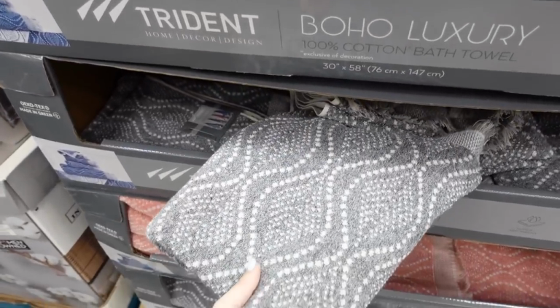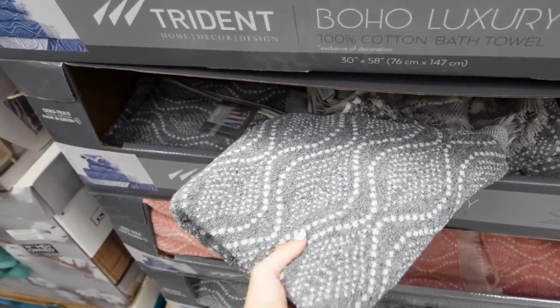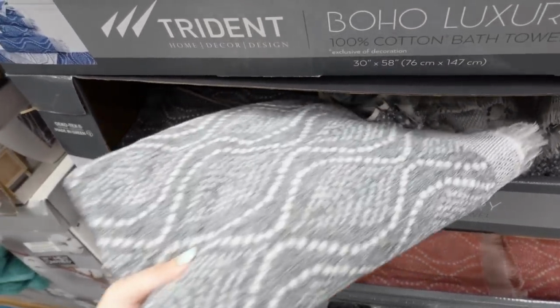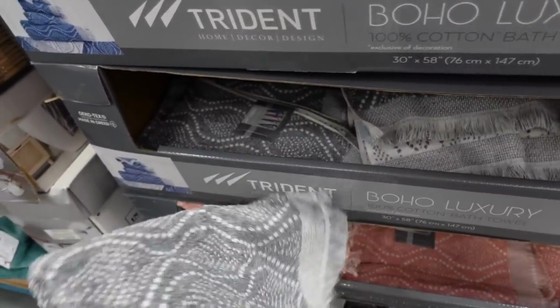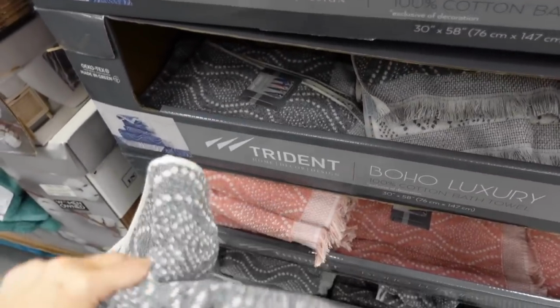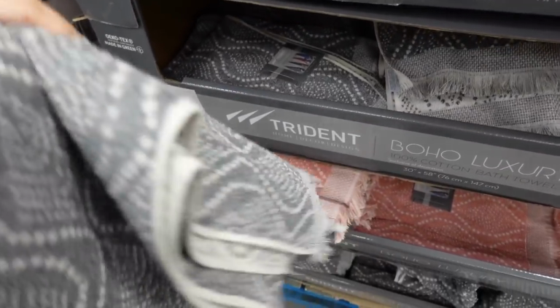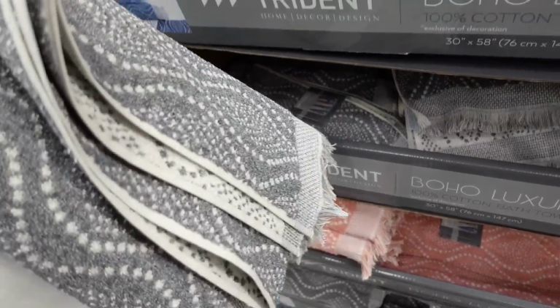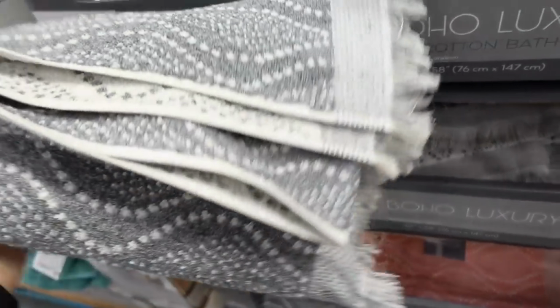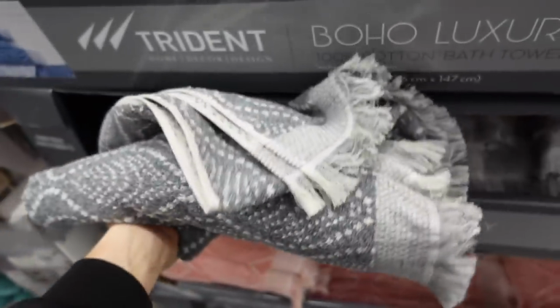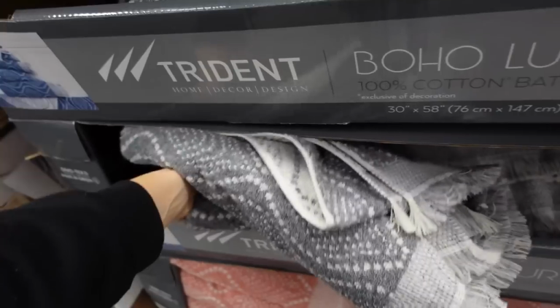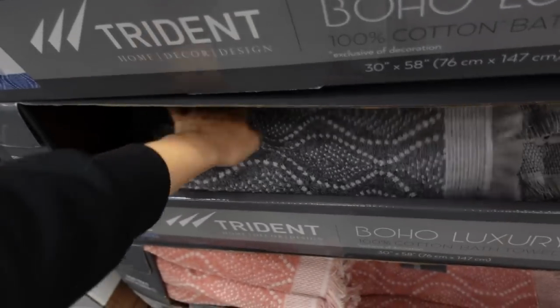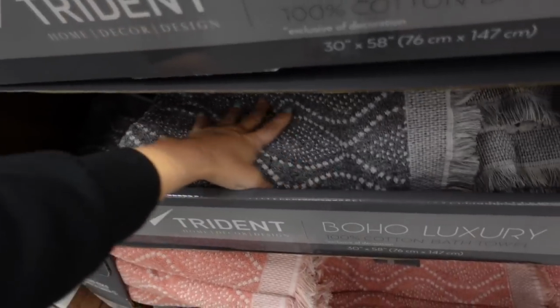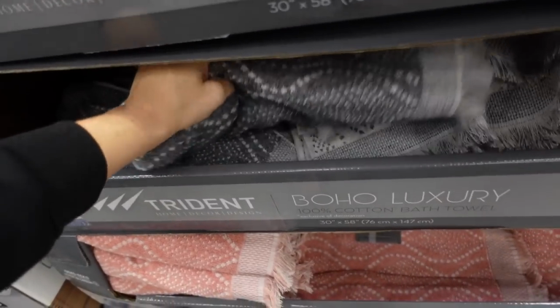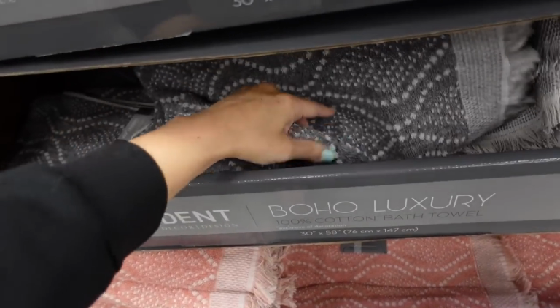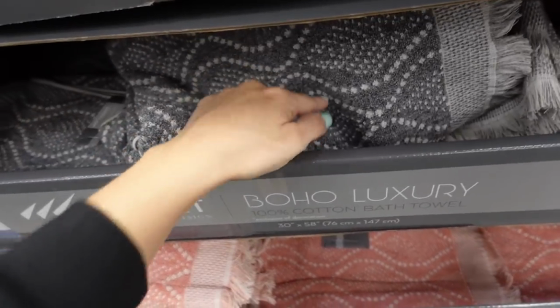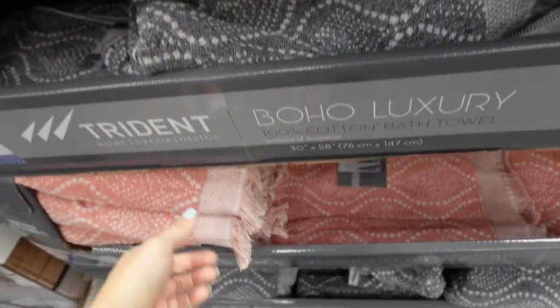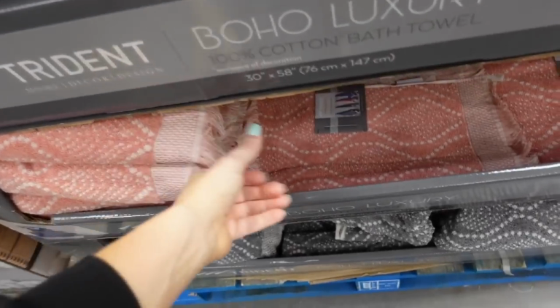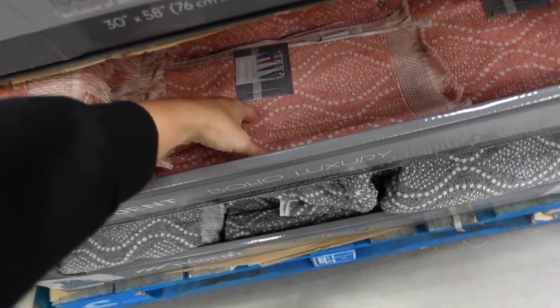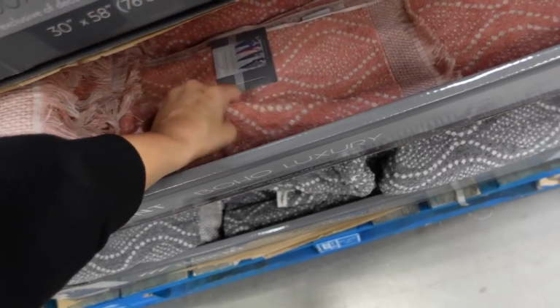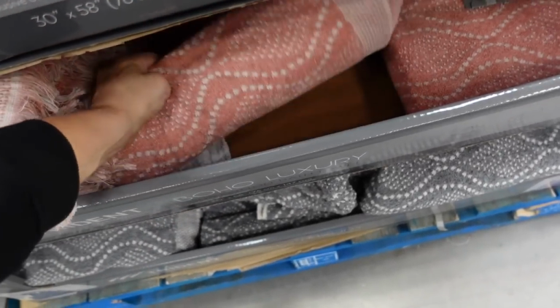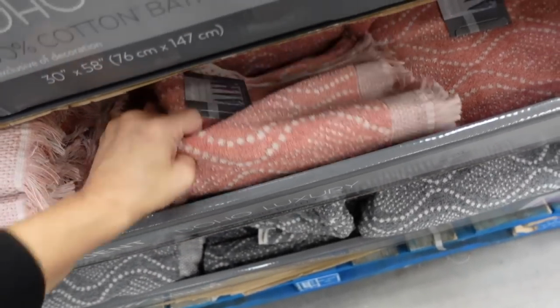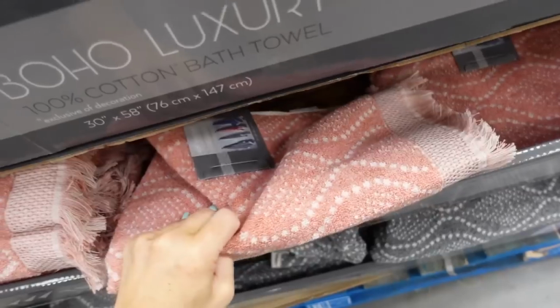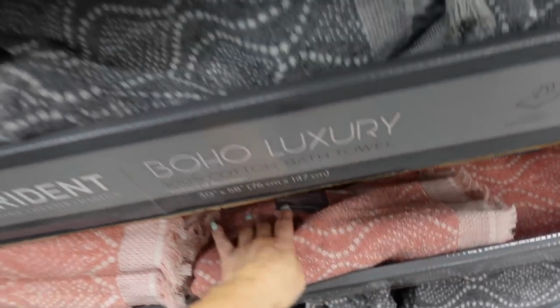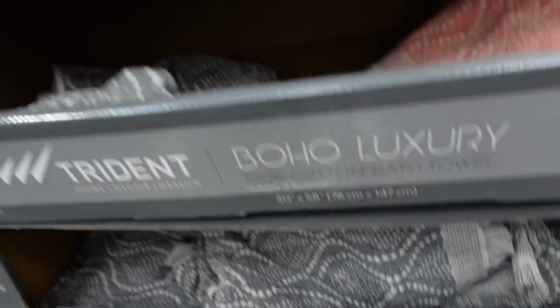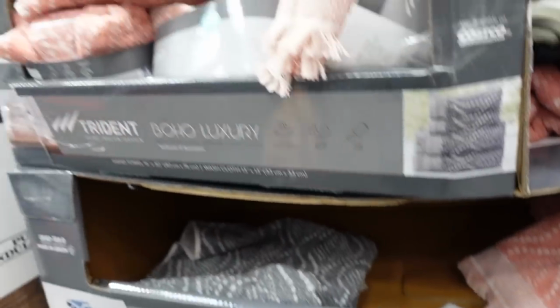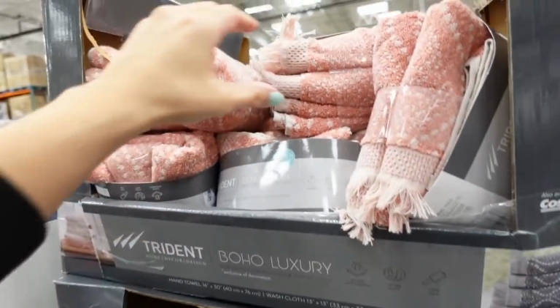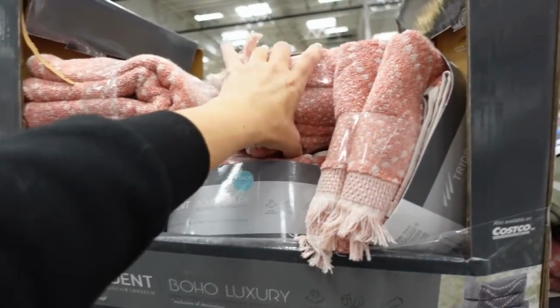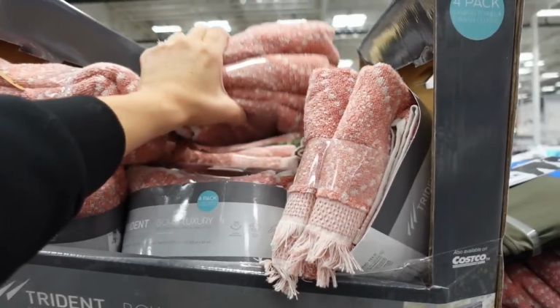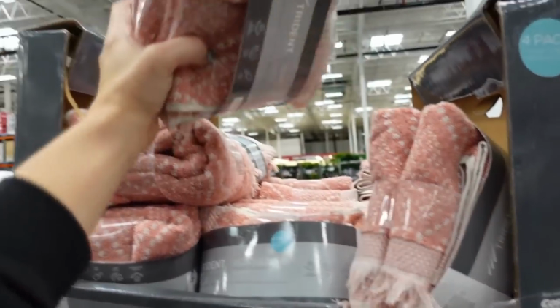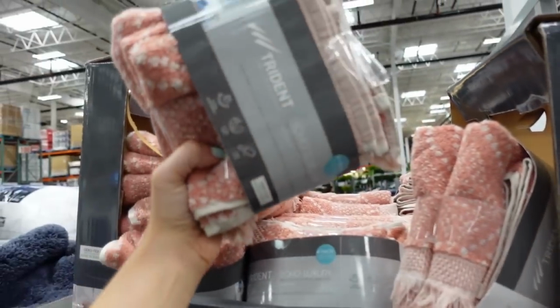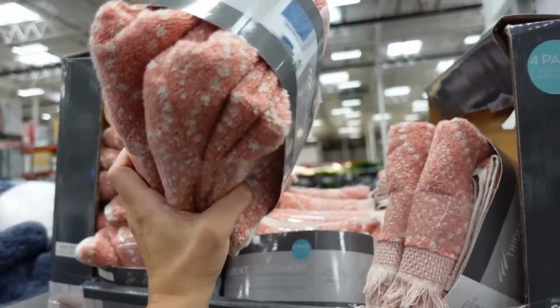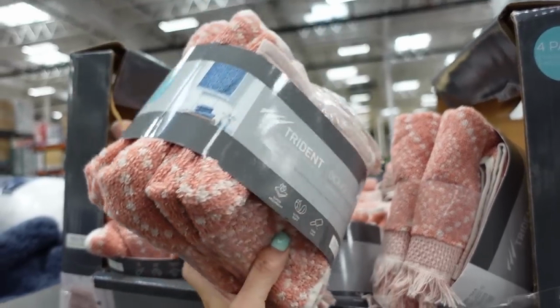Trident boho towels are a really good price at only $4.99. In gray and white and coral and white. They also have a four-pack of washcloths for $12.99.